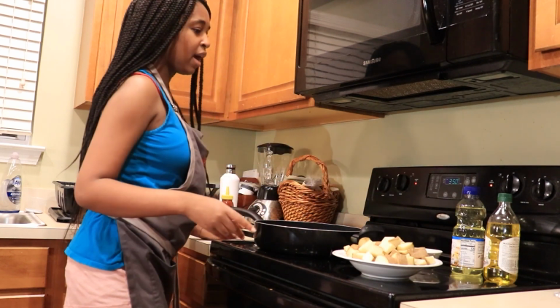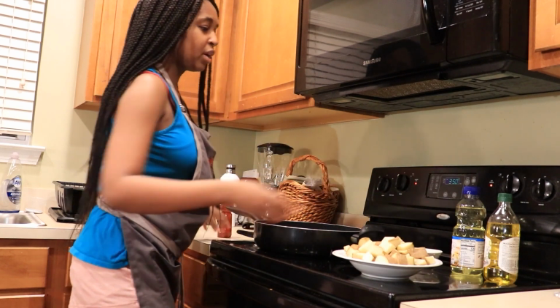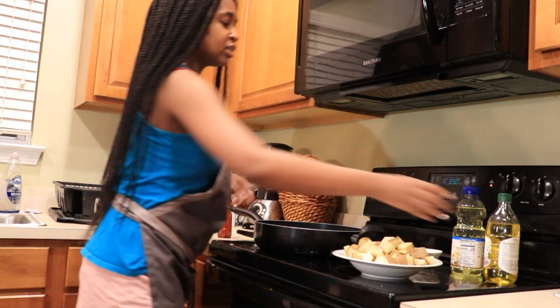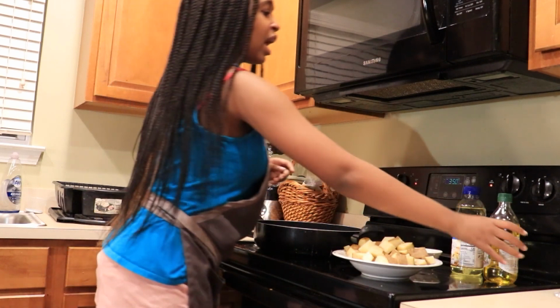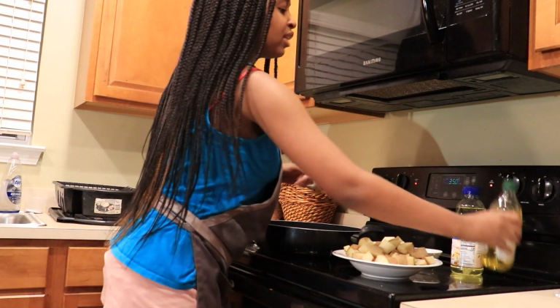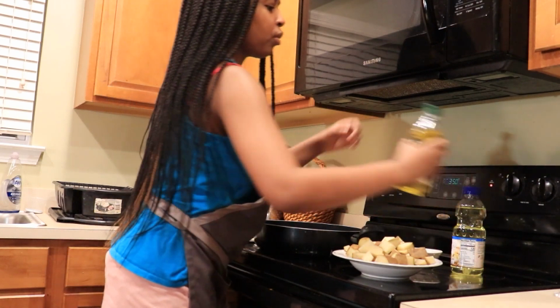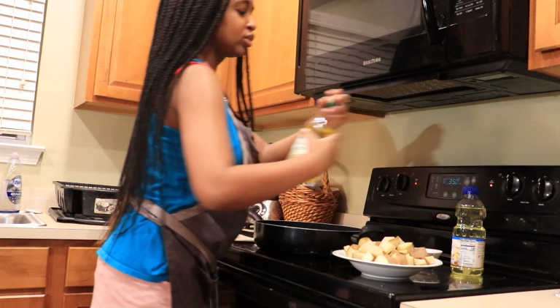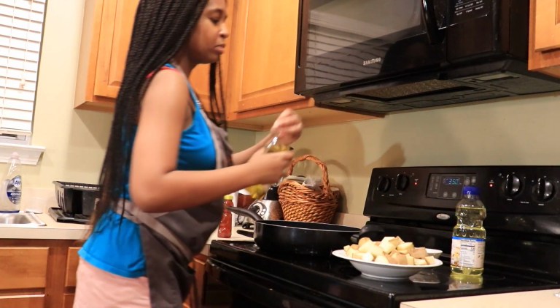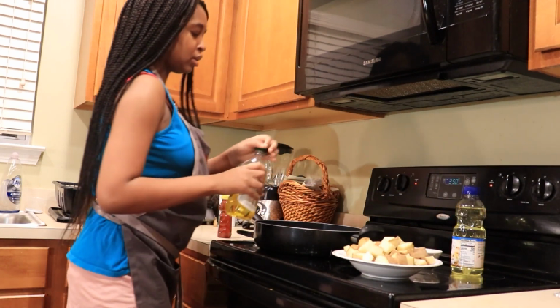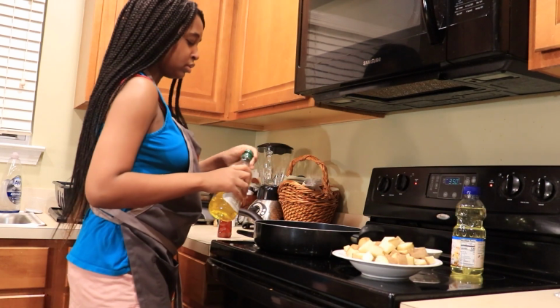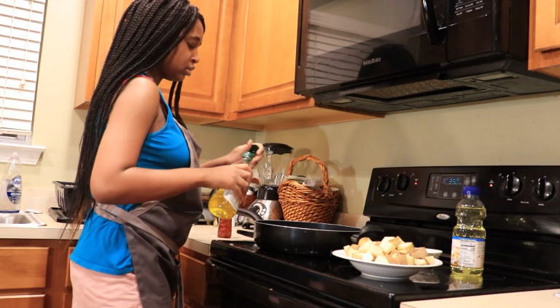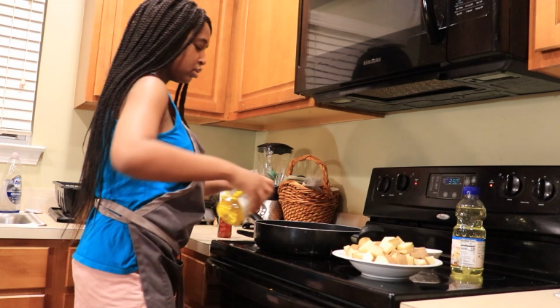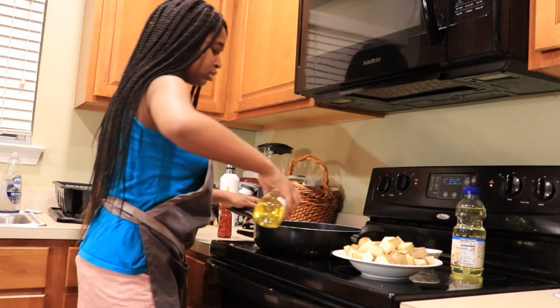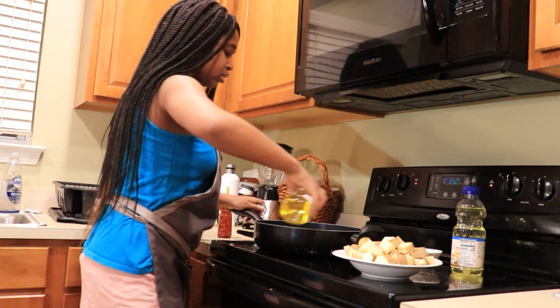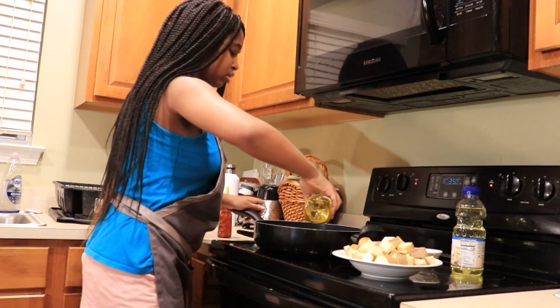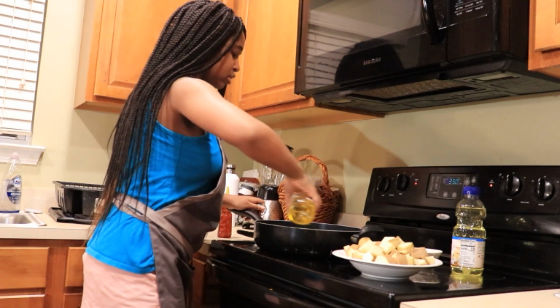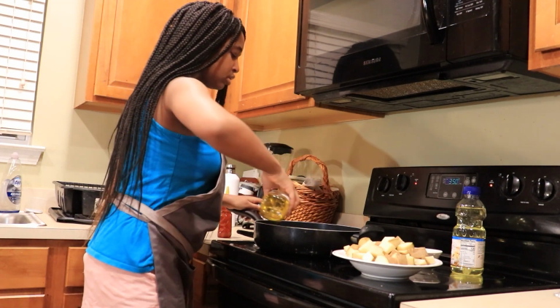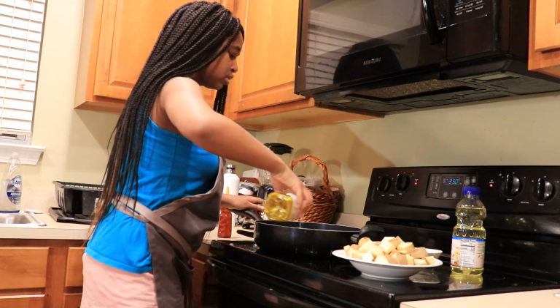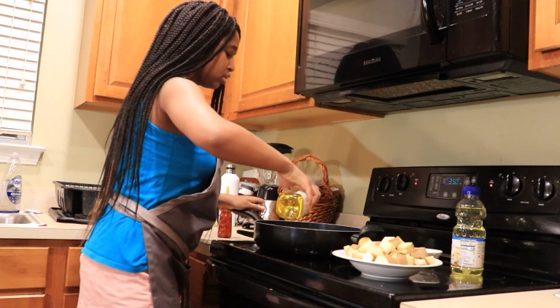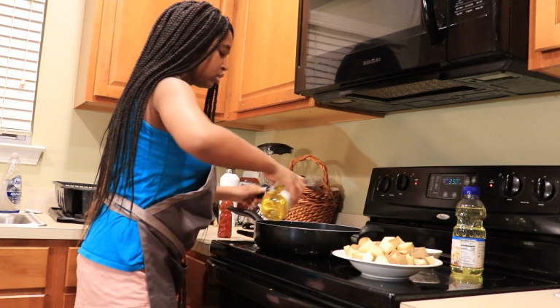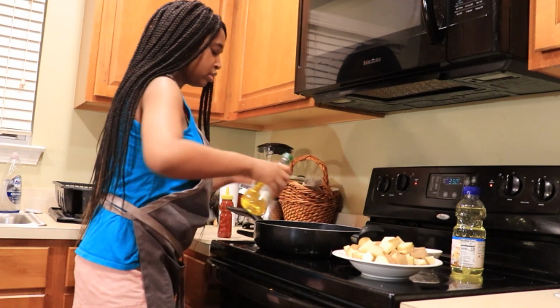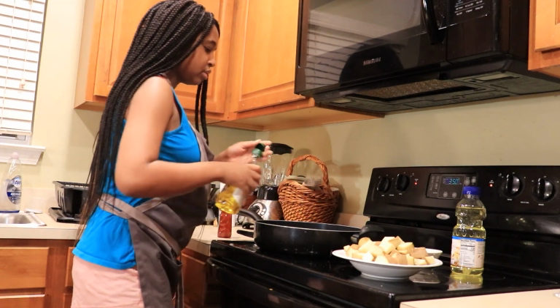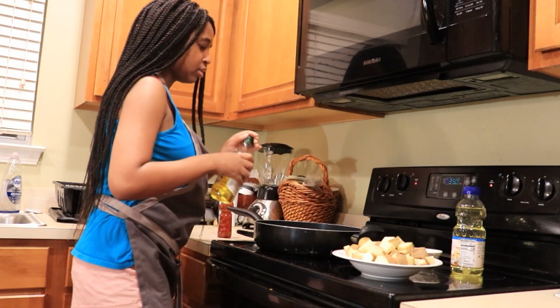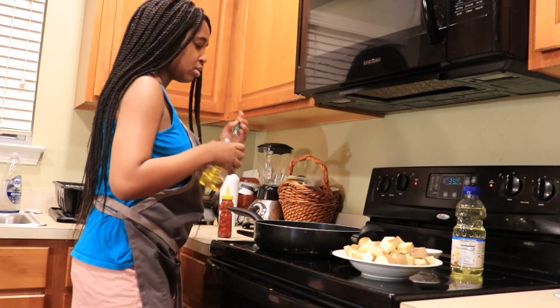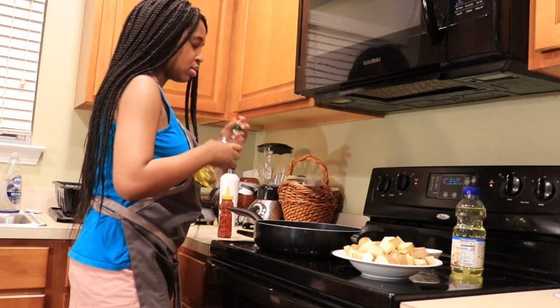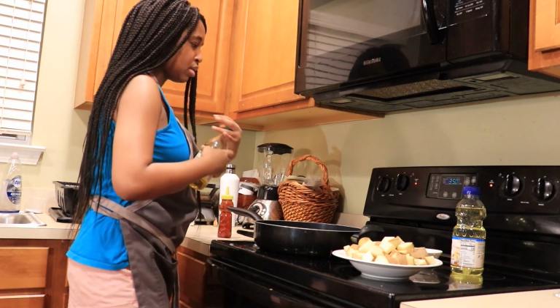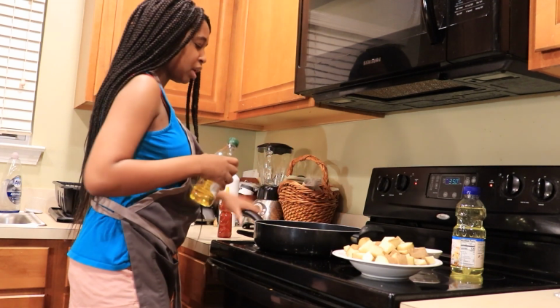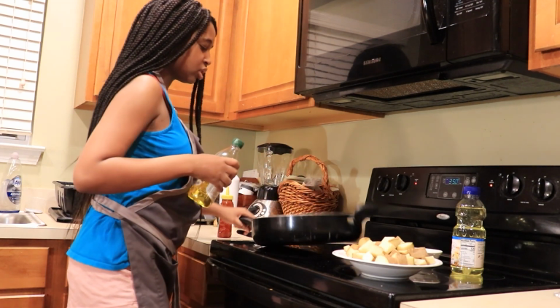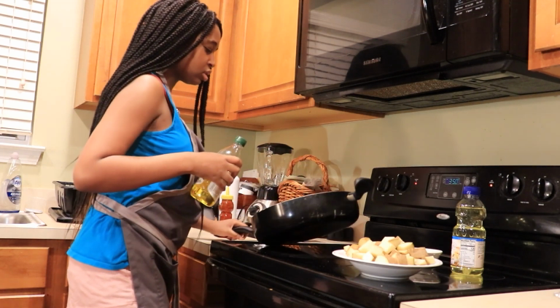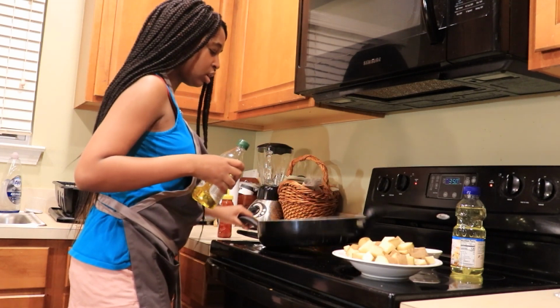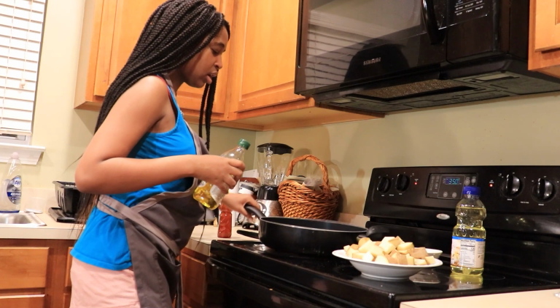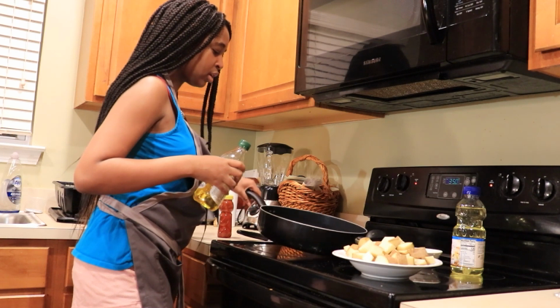At first, add the oil to the pan. Make sure it's good and covered.